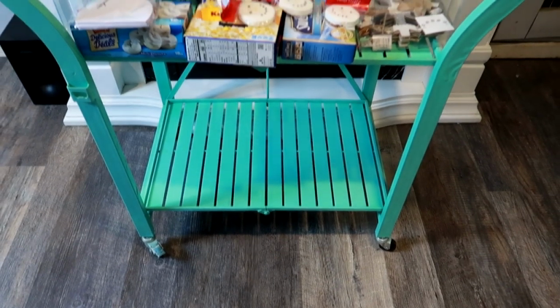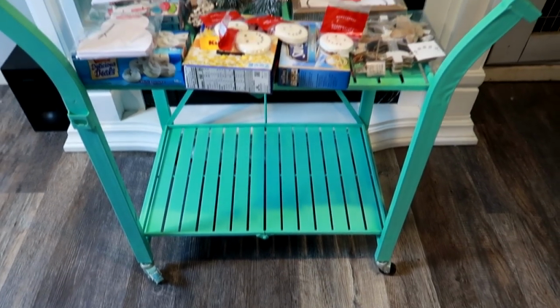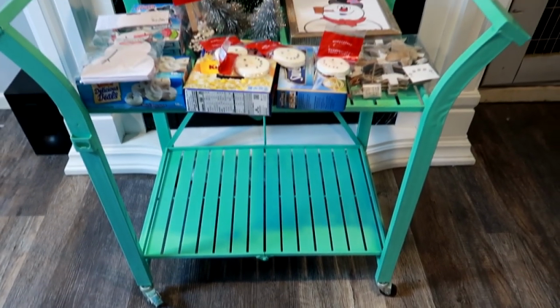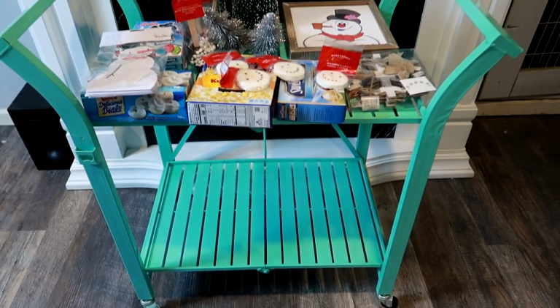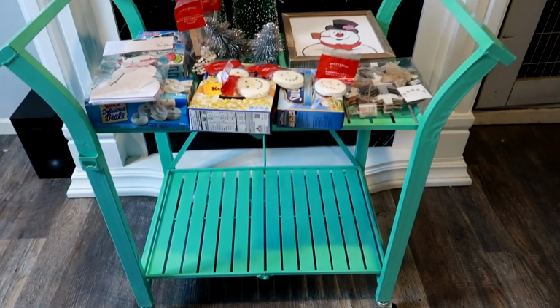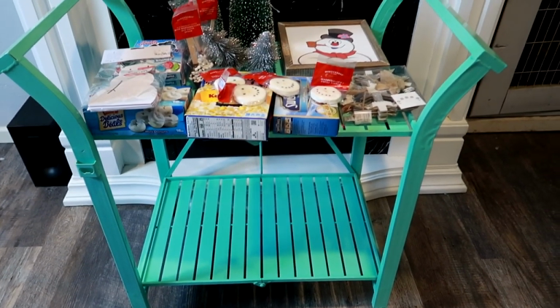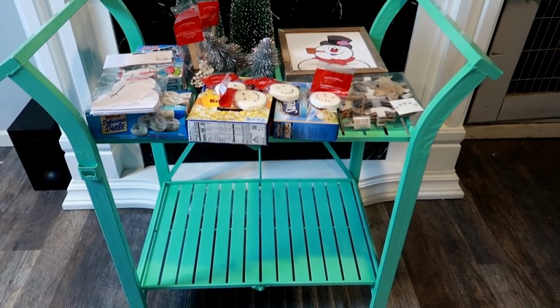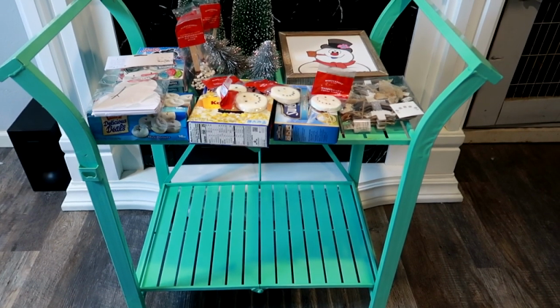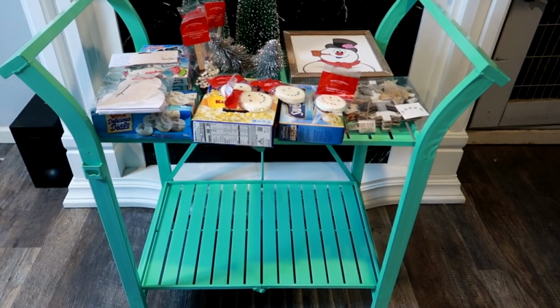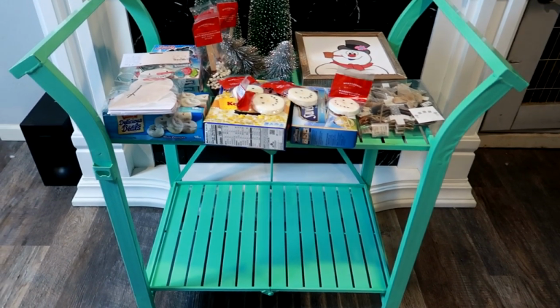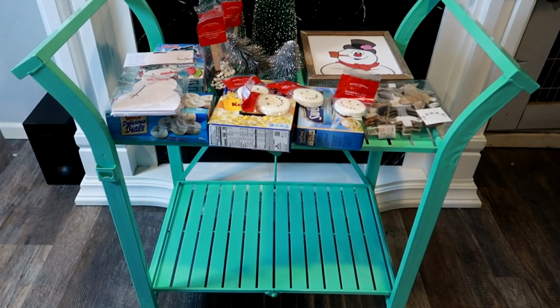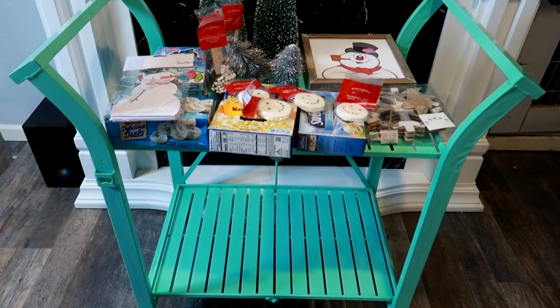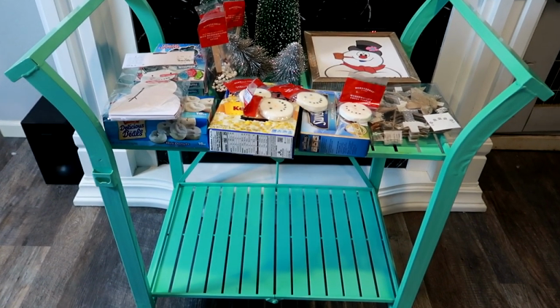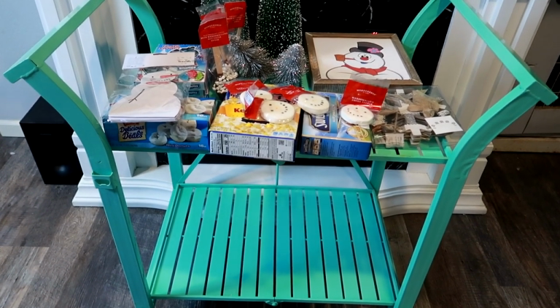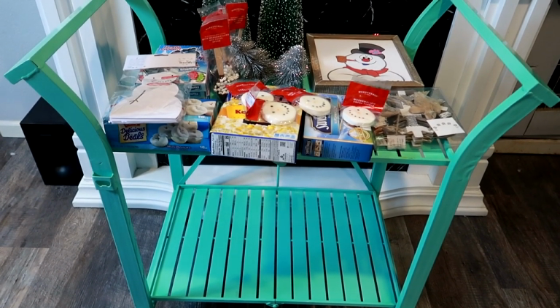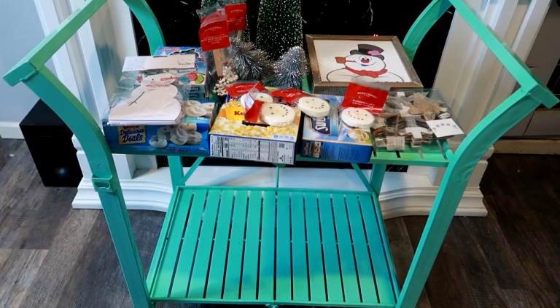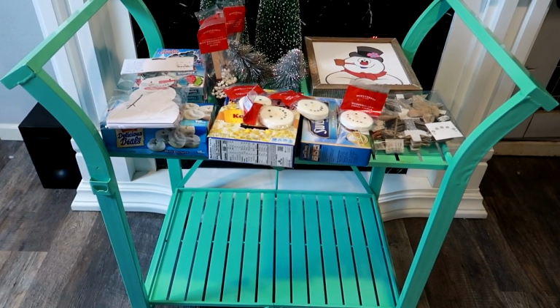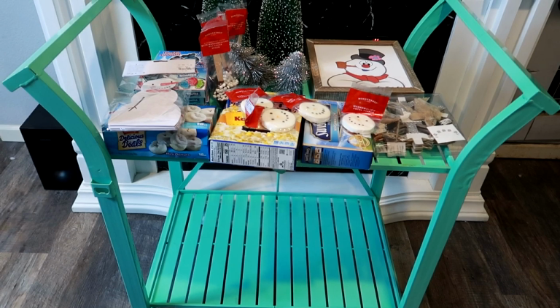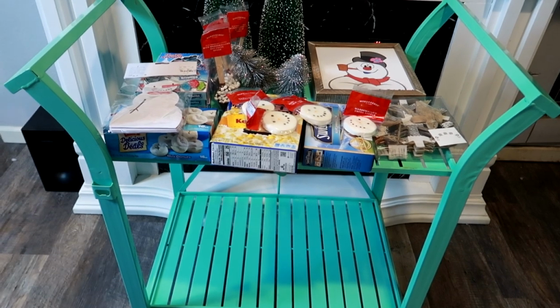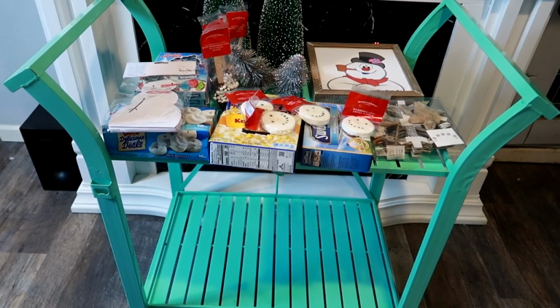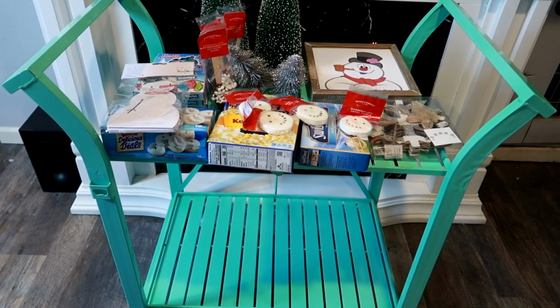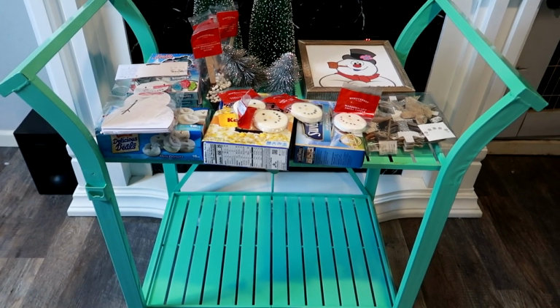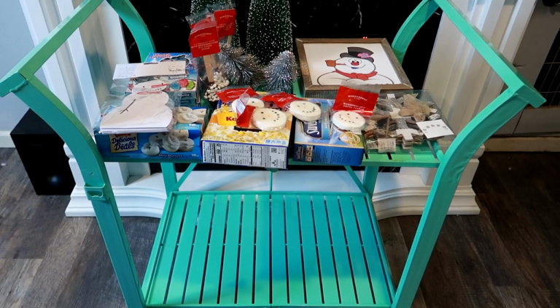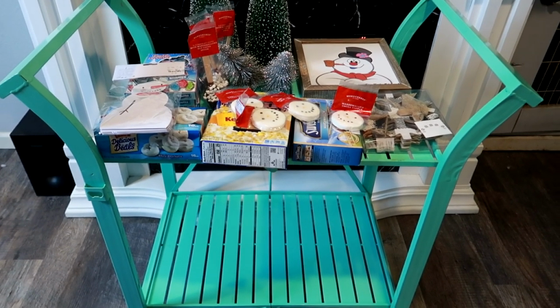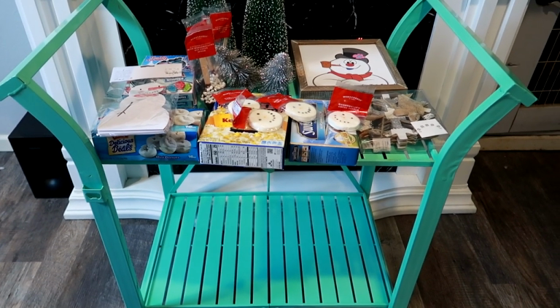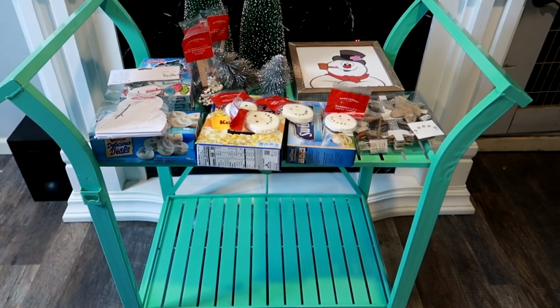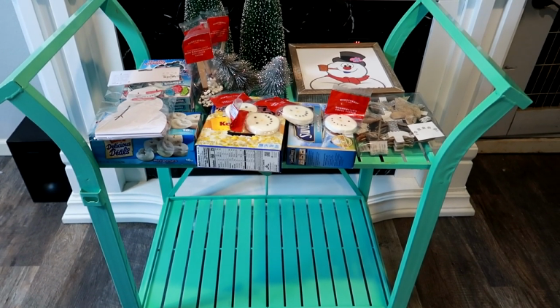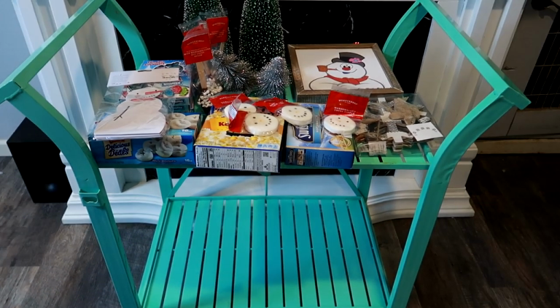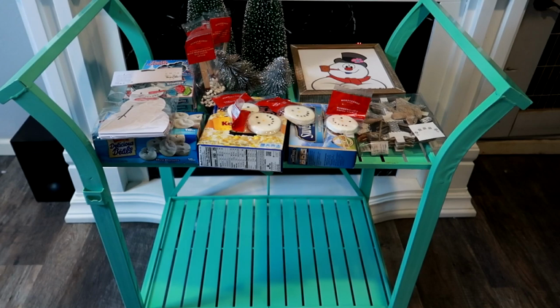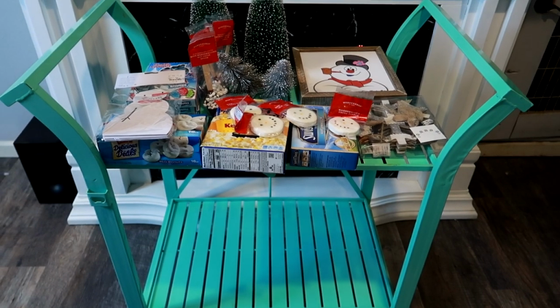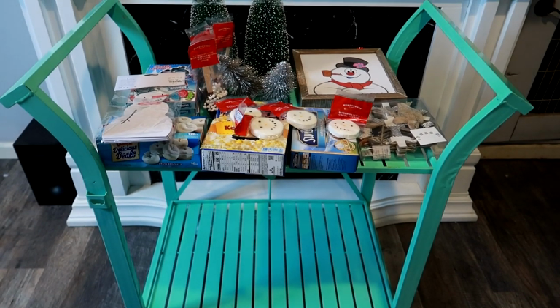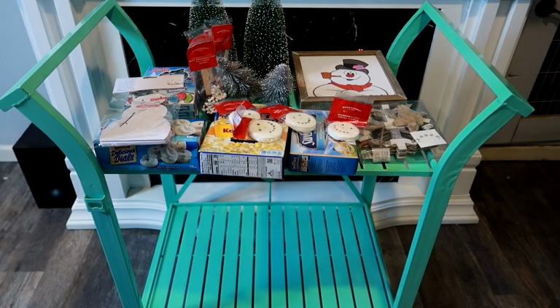This is the bar cart that we are using for our family movie night. I got this at TJ Maxx for around $40. I love this color — it goes great with our Frosty the Snowman theme.